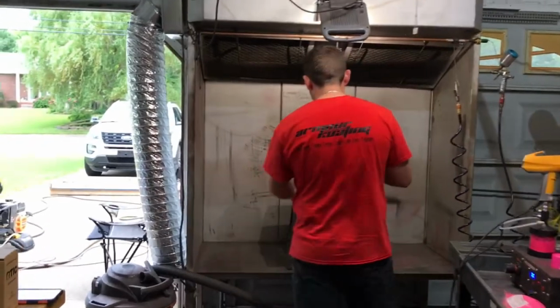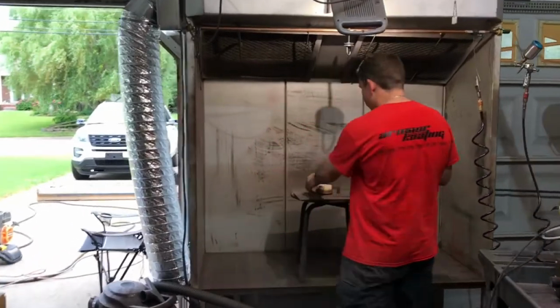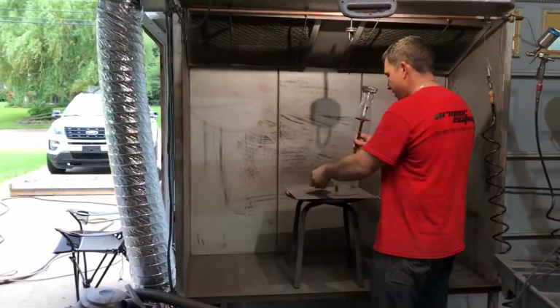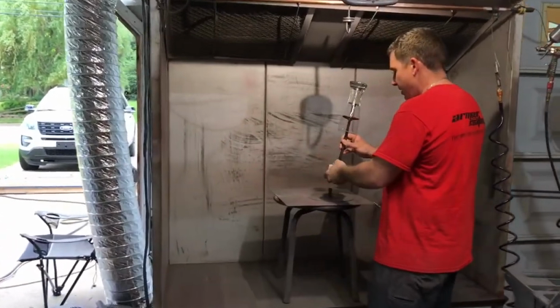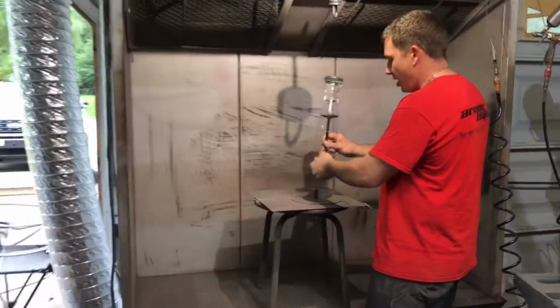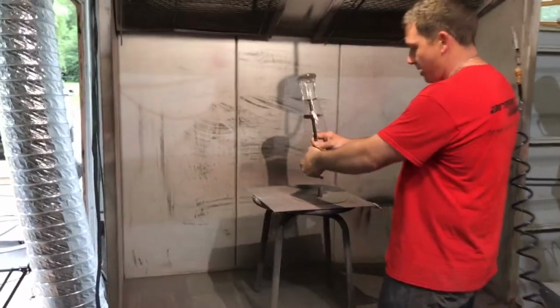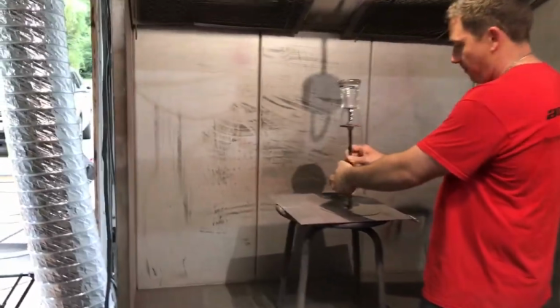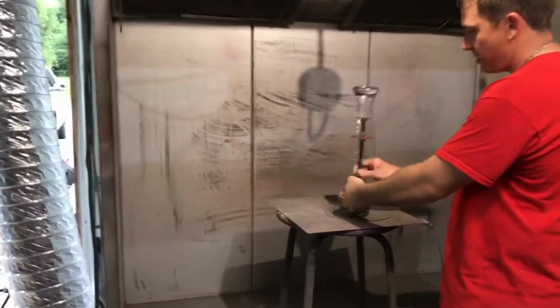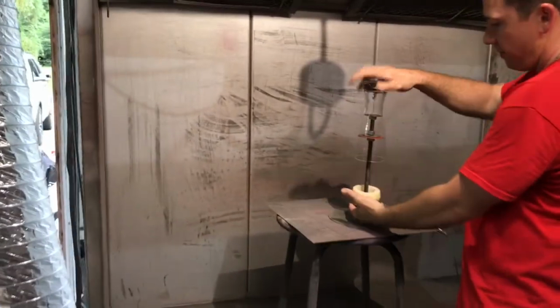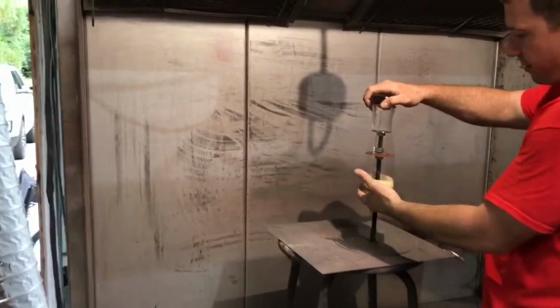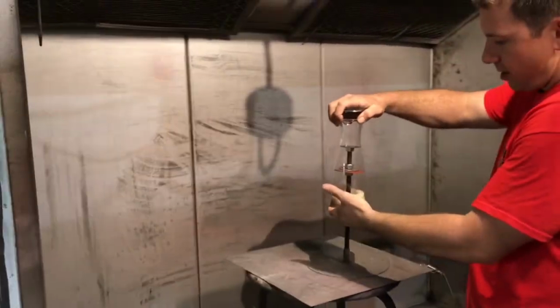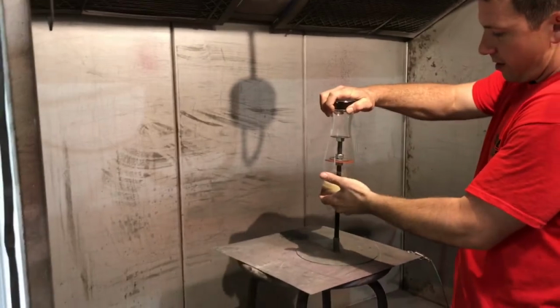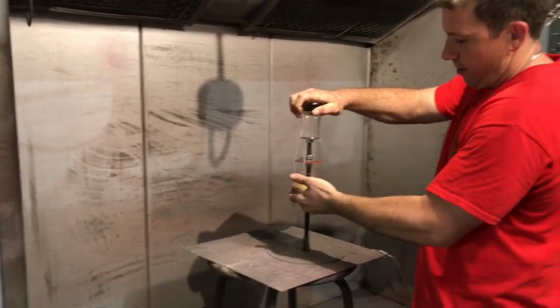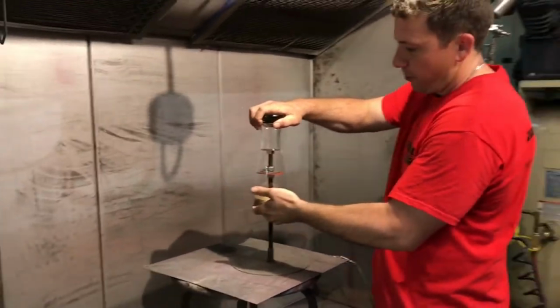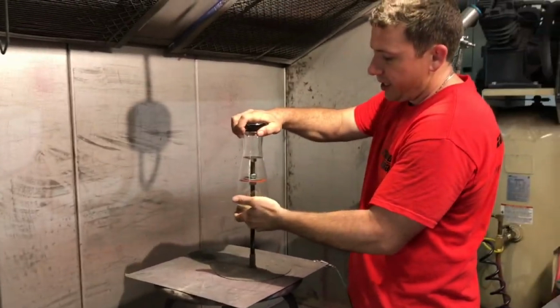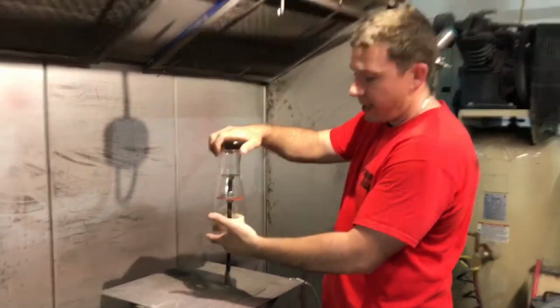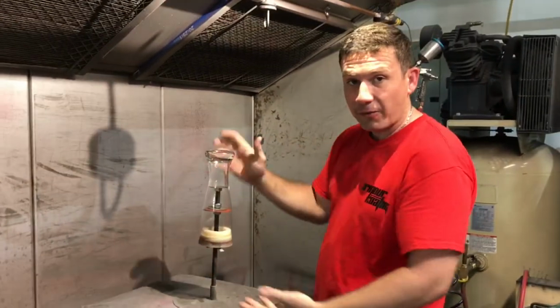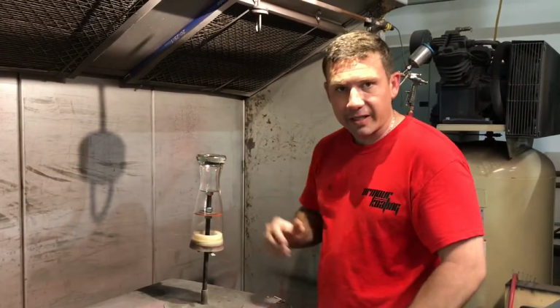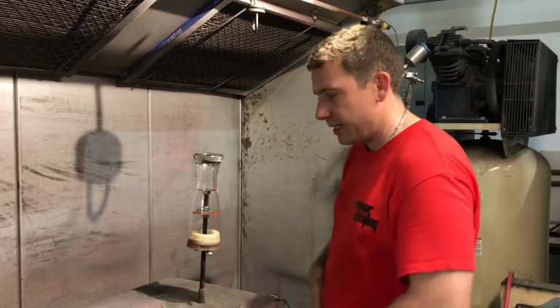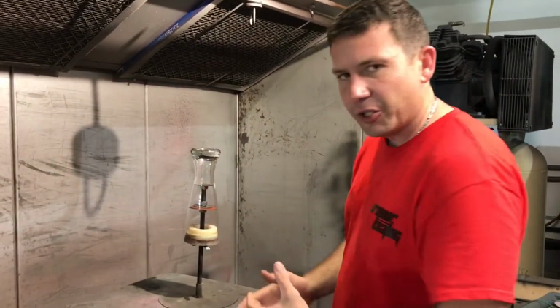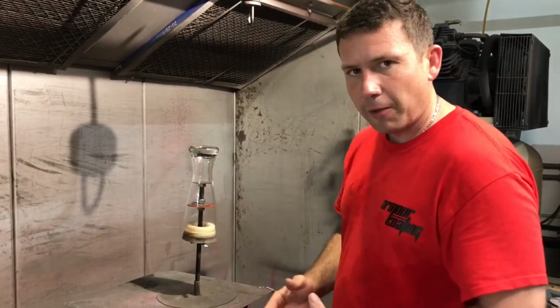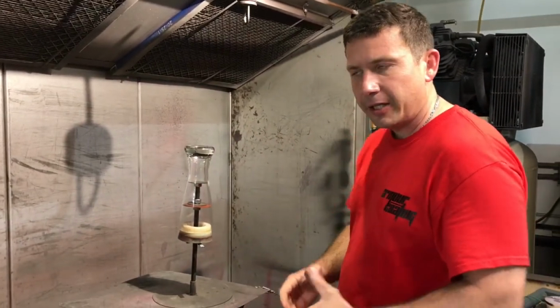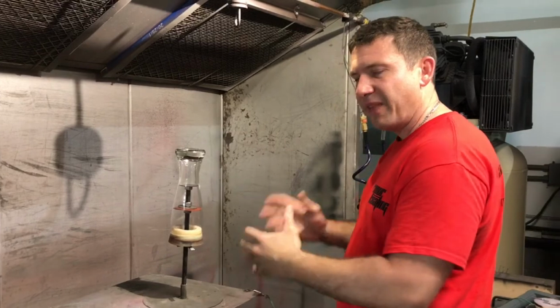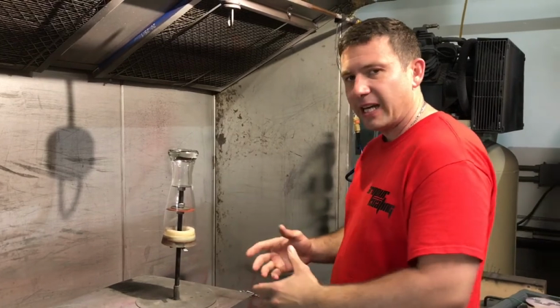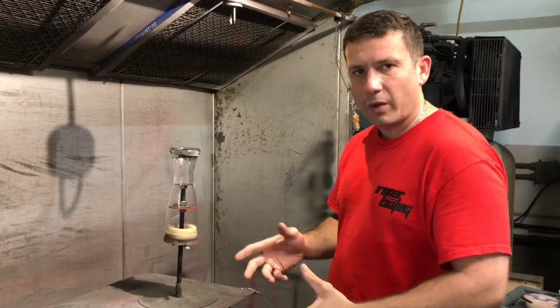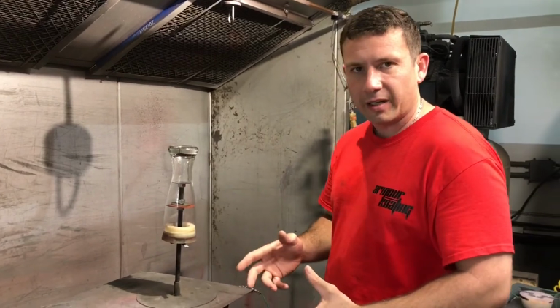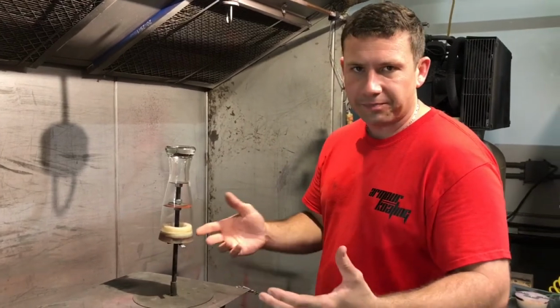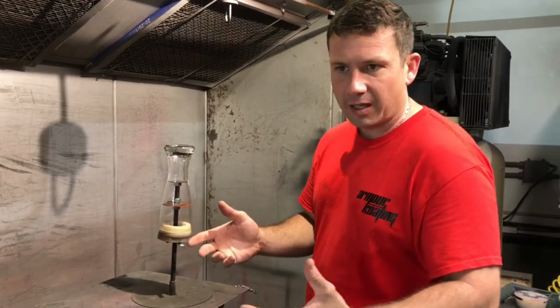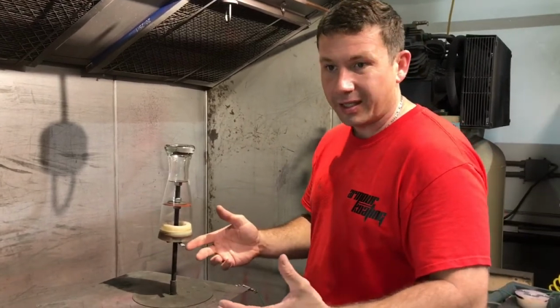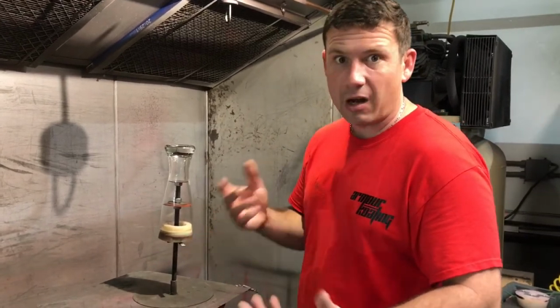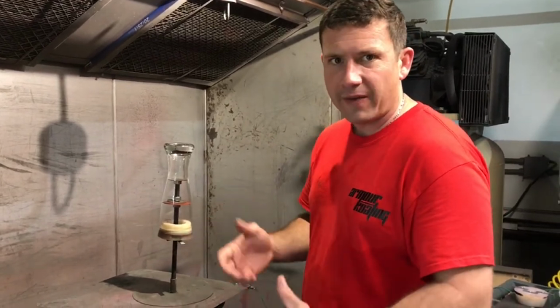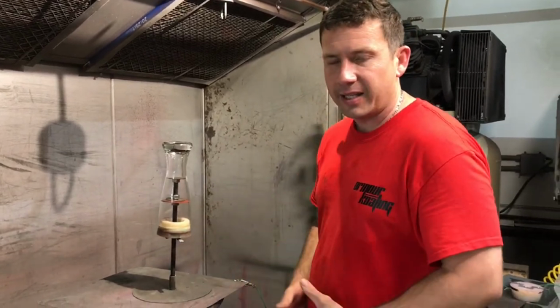The first thing I do is install it on my cup stand. Put the plug in there to keep powder from getting inside. And if you do get a little powder in there, that's fine — I've got a way to get it out really fast and easy.